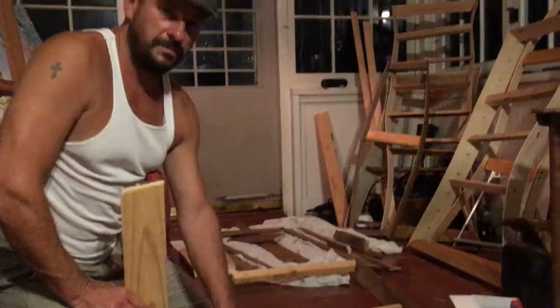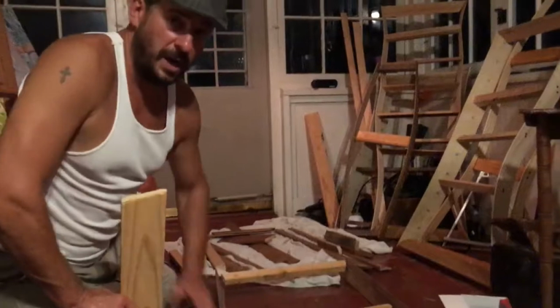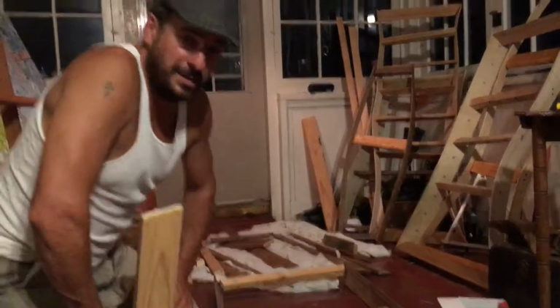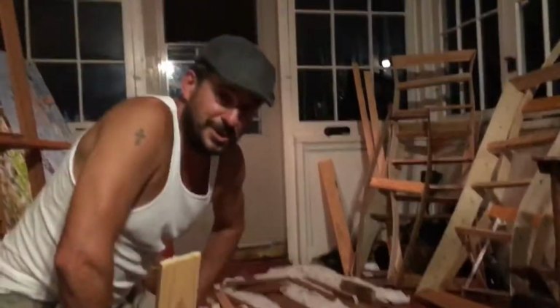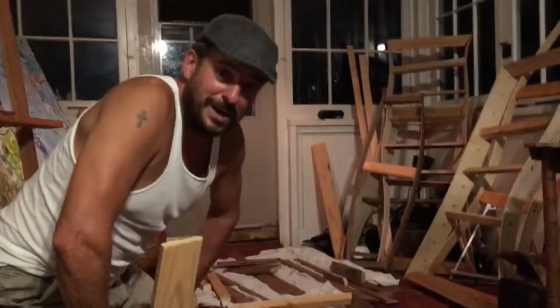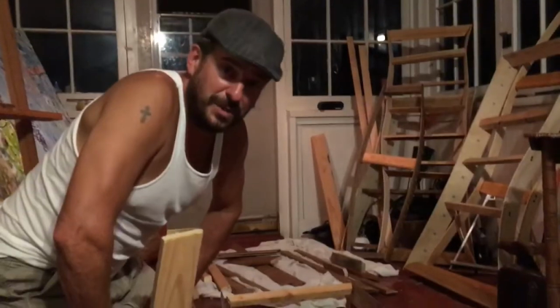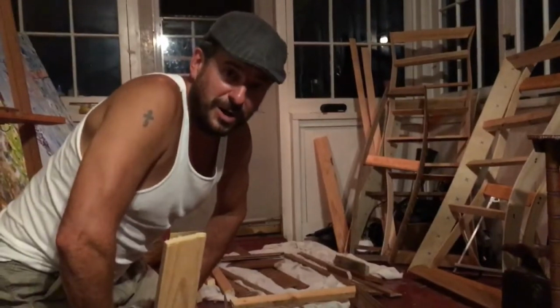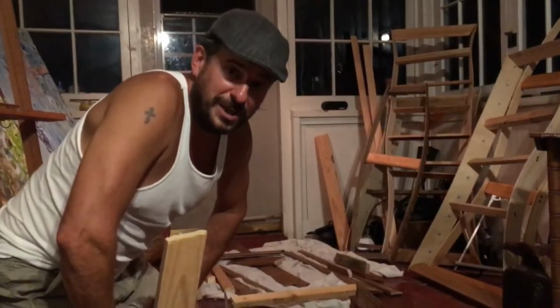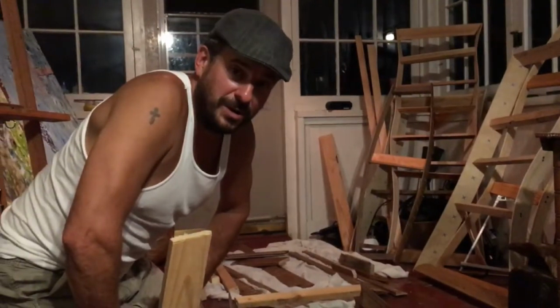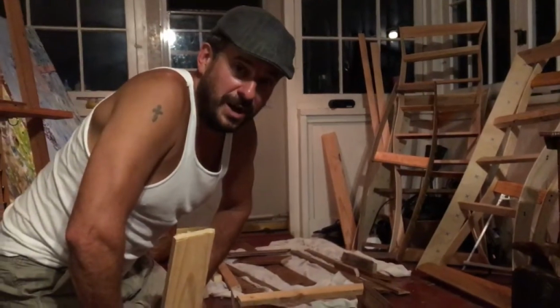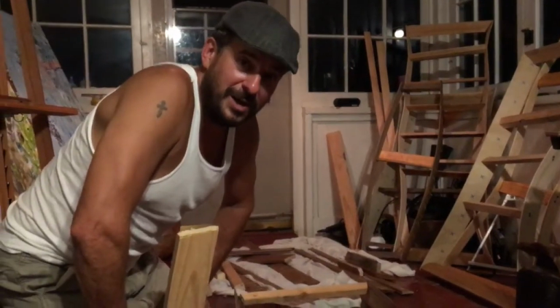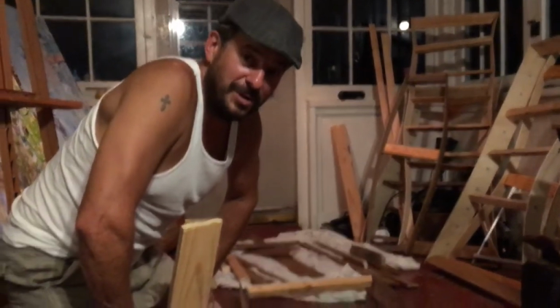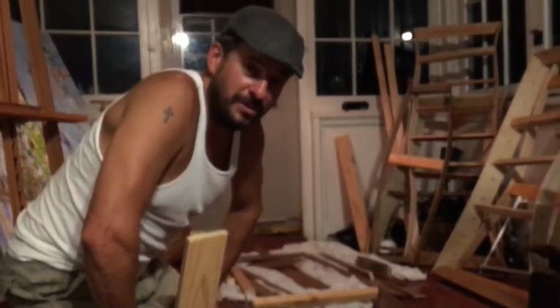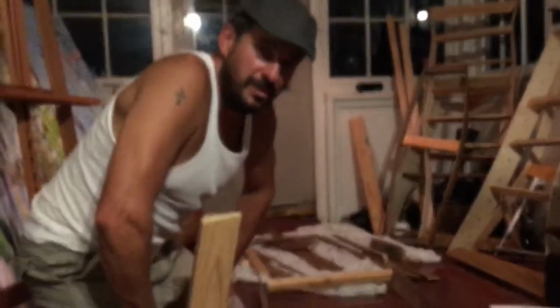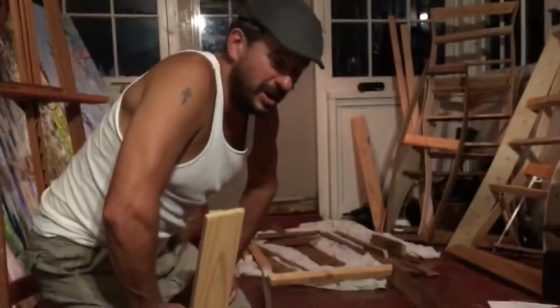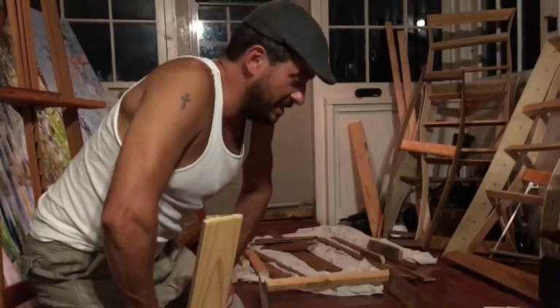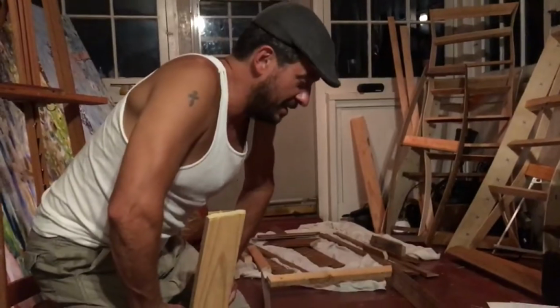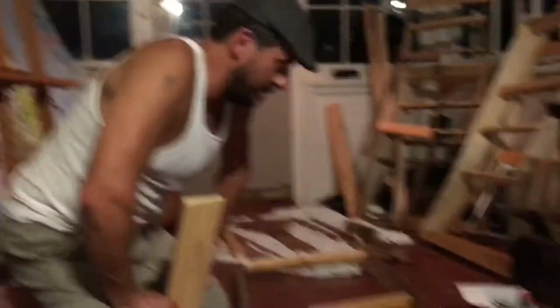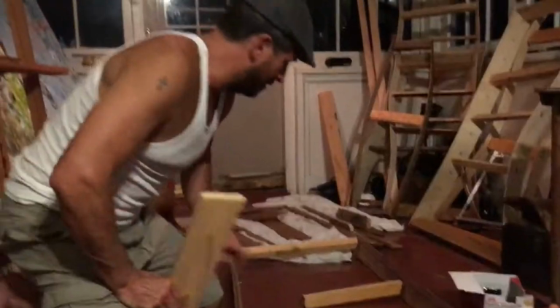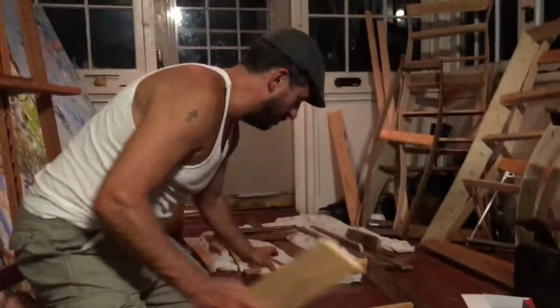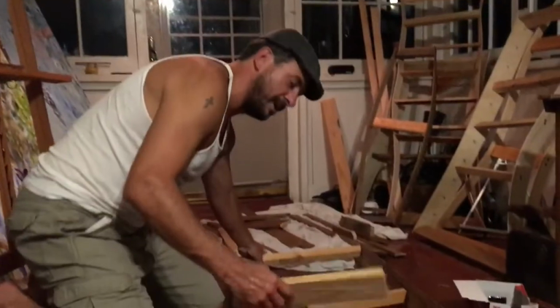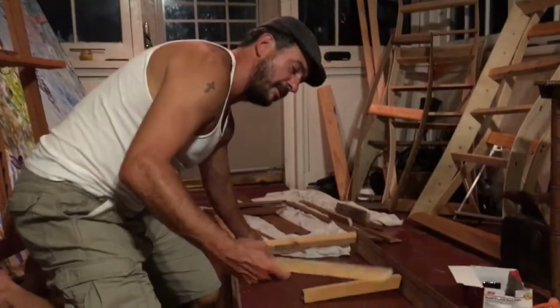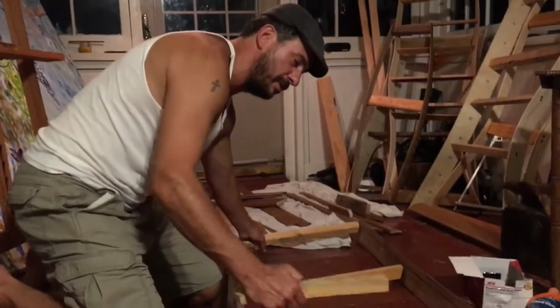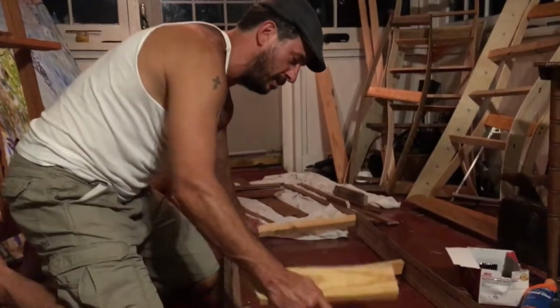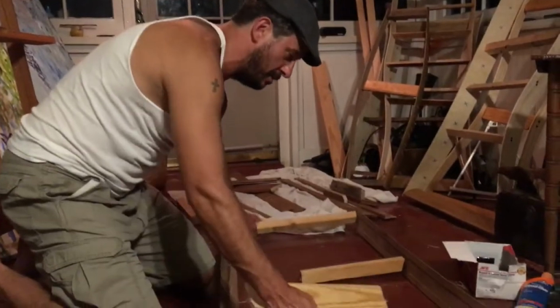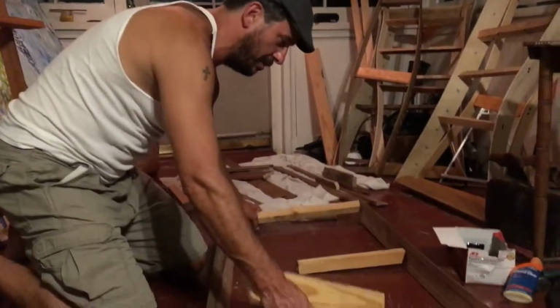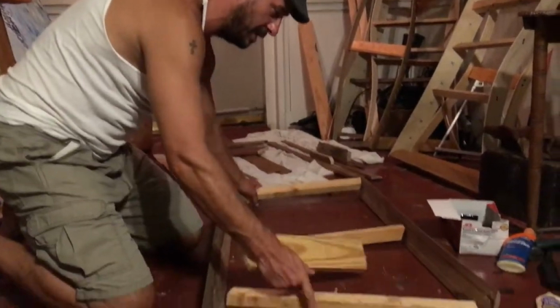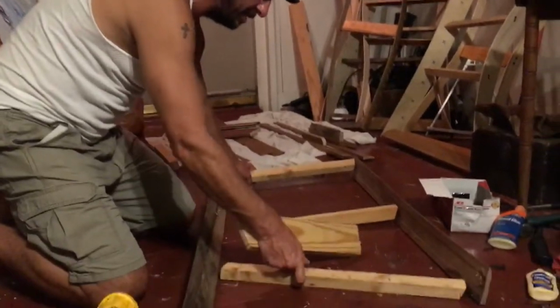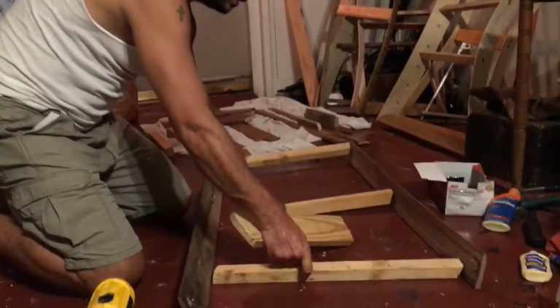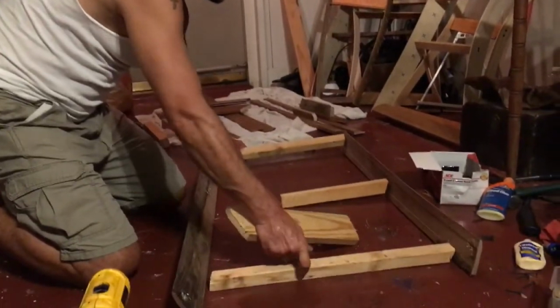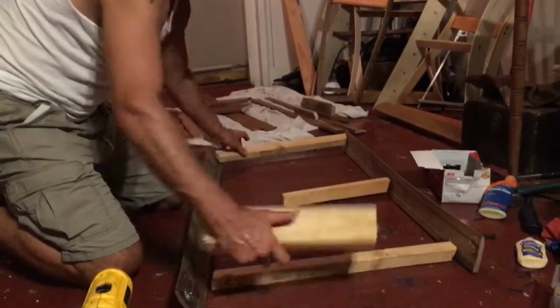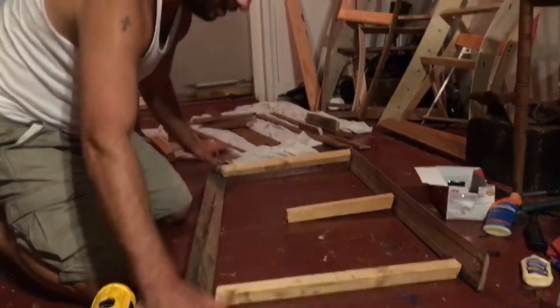Hey, this is Ben with Bottomless Inkwell. I am here making my second attempt at trying to put together this oil painting stretcher bar.